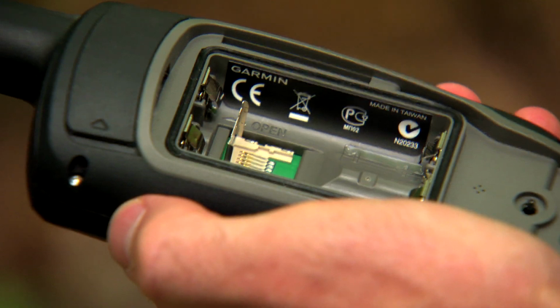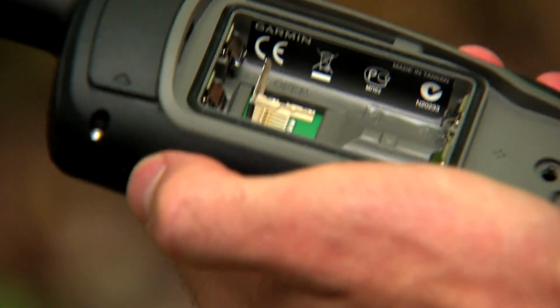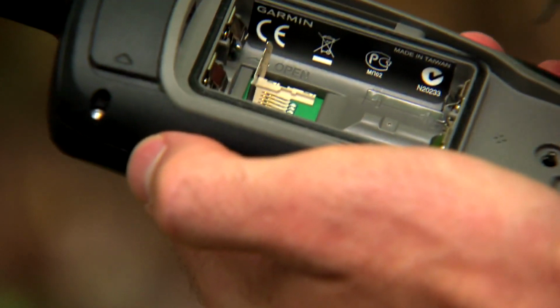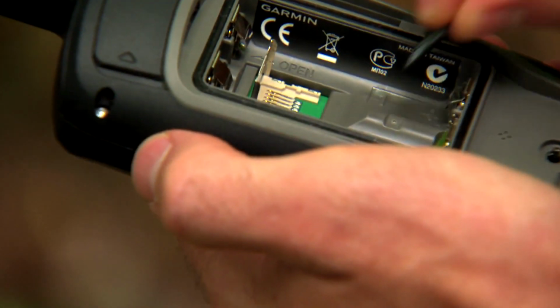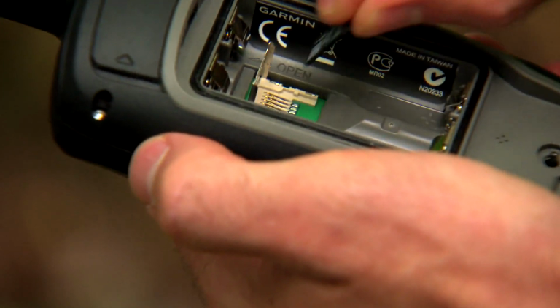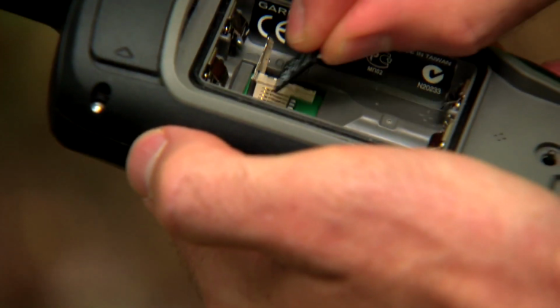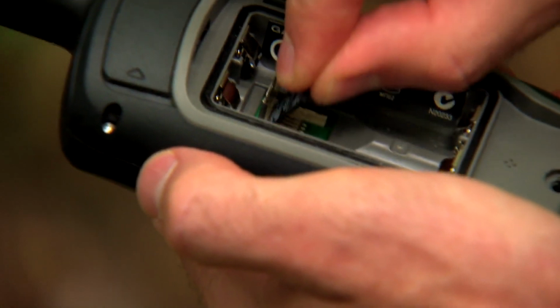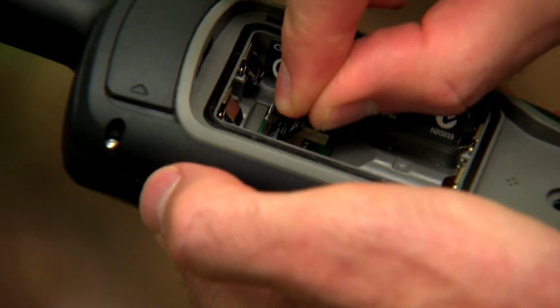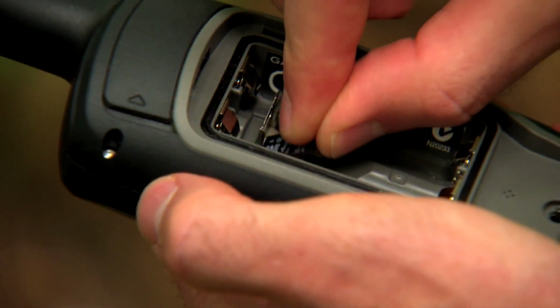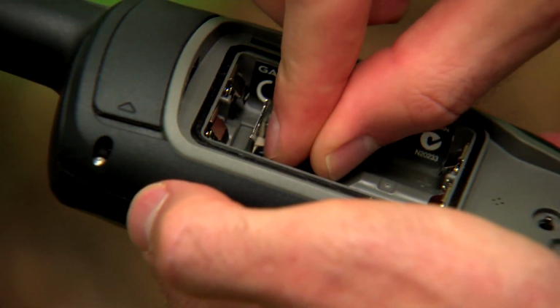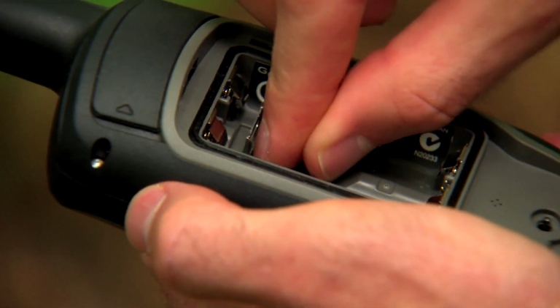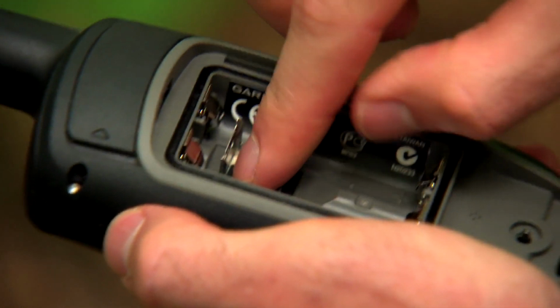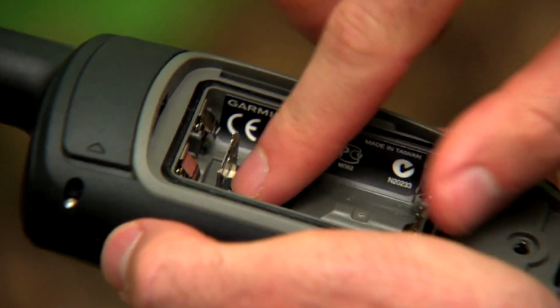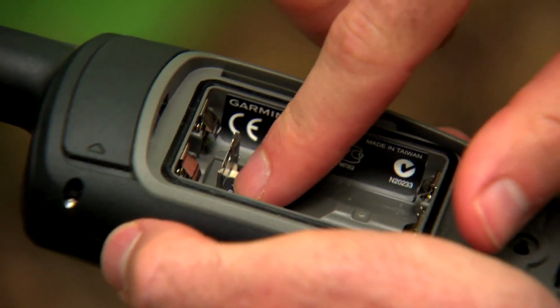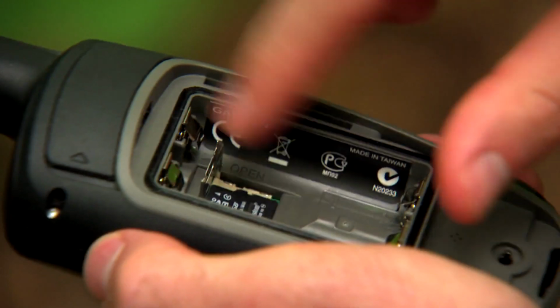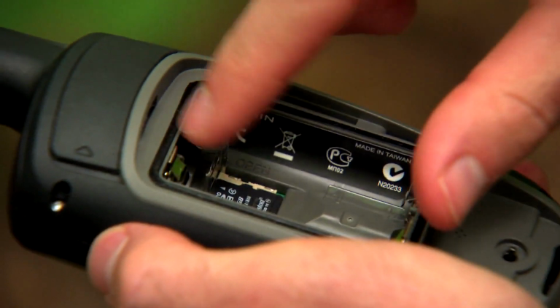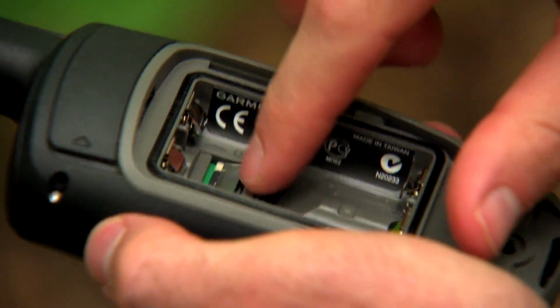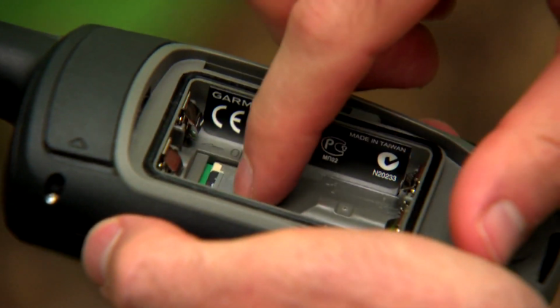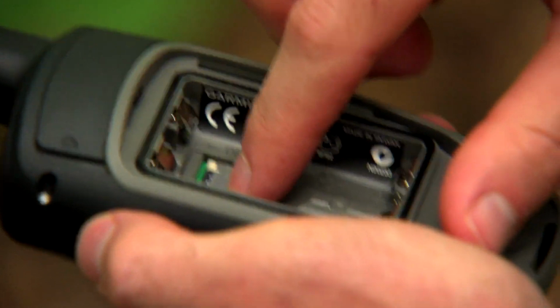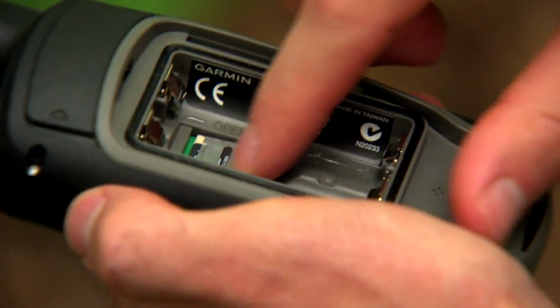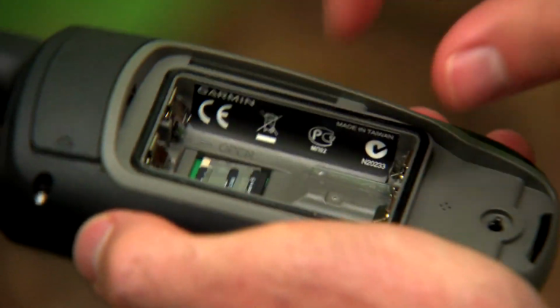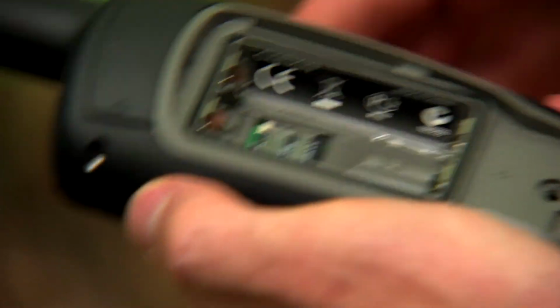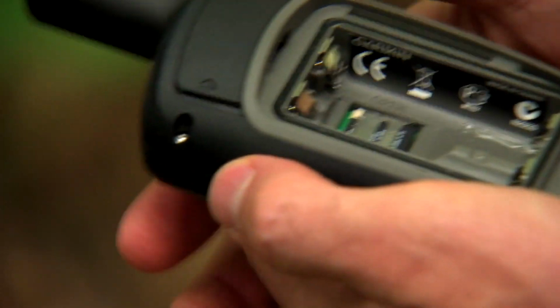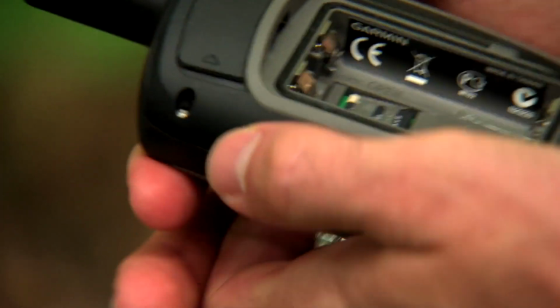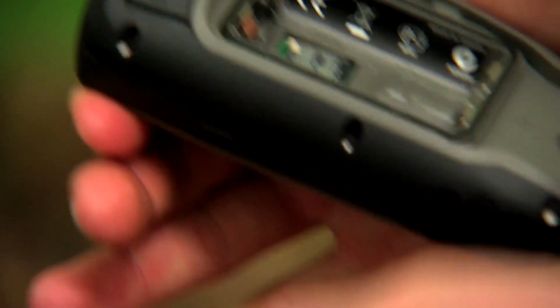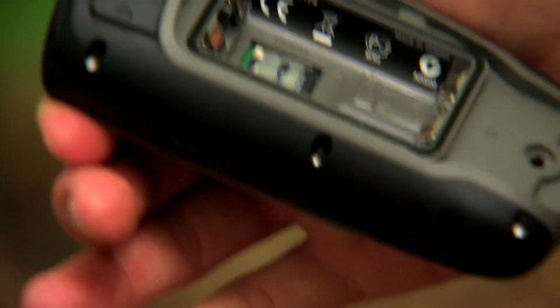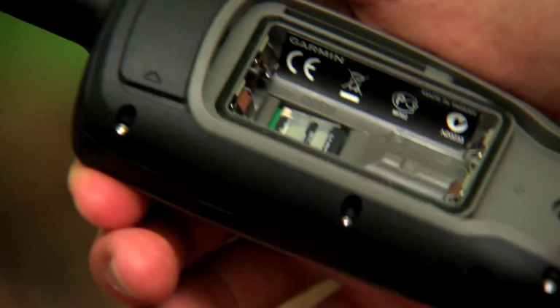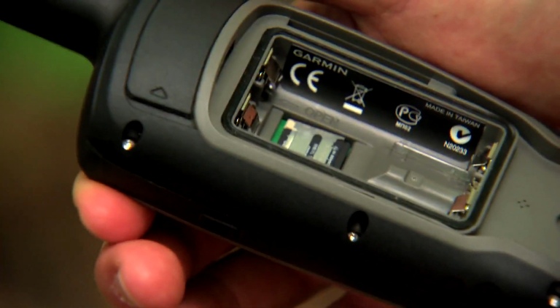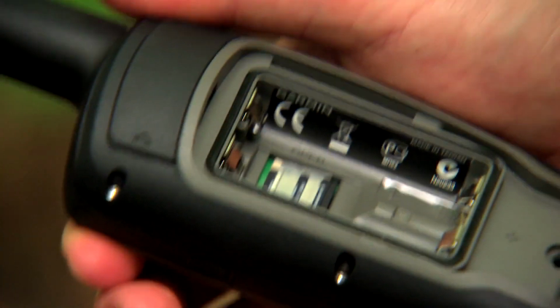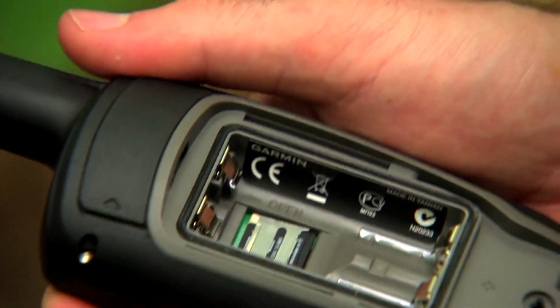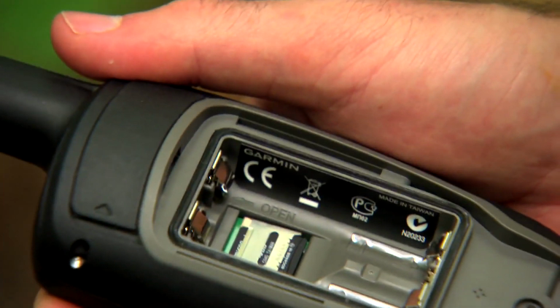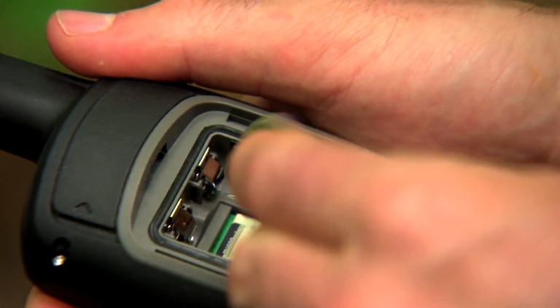The 62 series features onboard user memory so you can transfer tons of data to and from the unit. If you need more storage space, the 62ST also has a microSD slot, perfect for adding additional maps, marine charts, or satellite imagery.